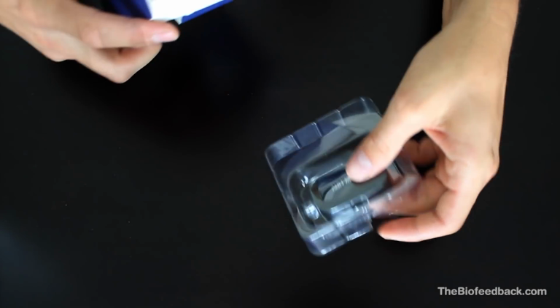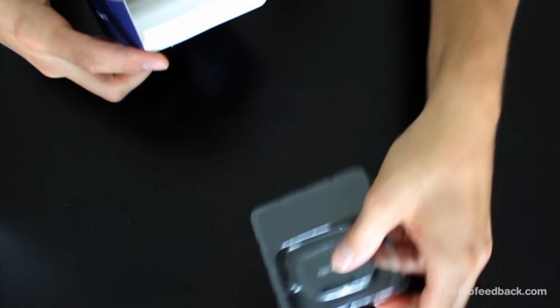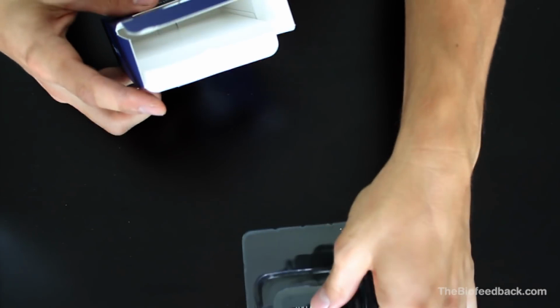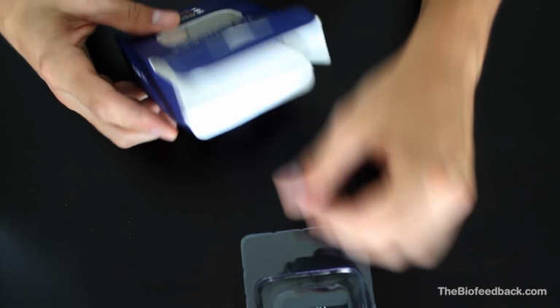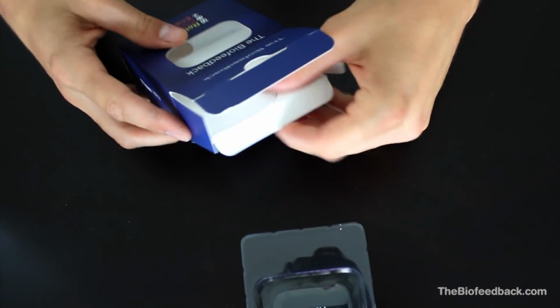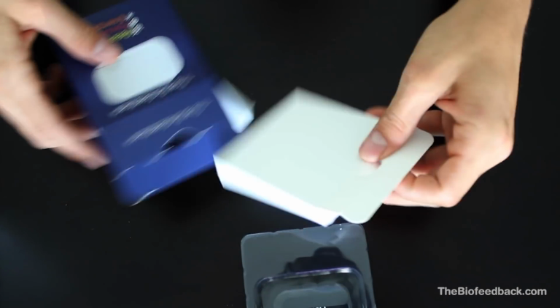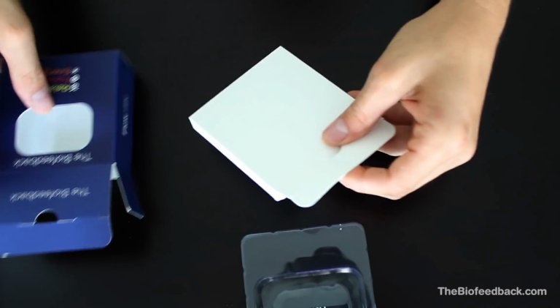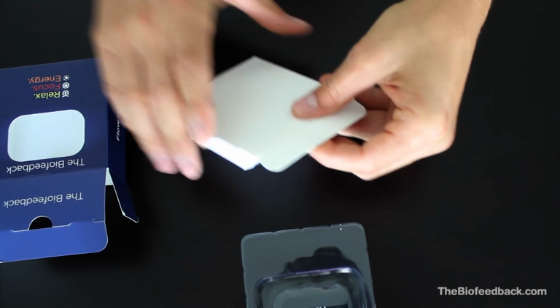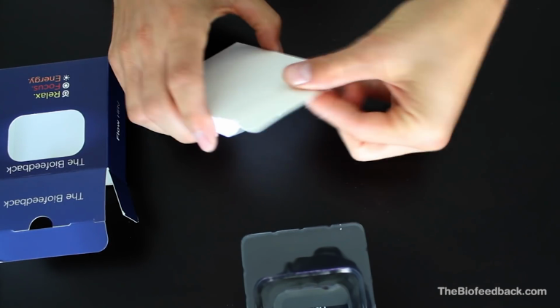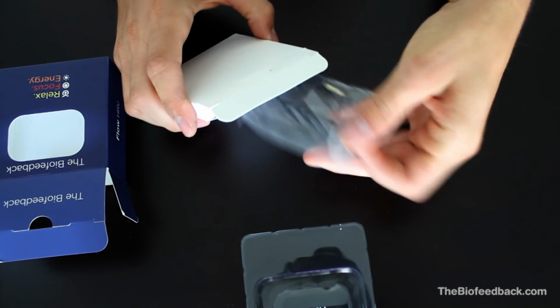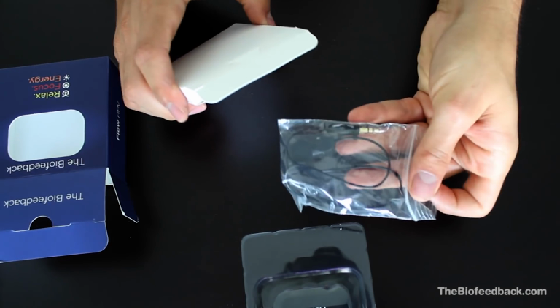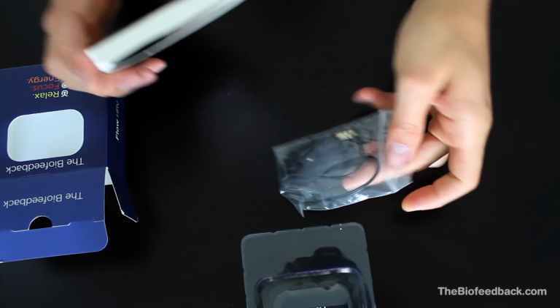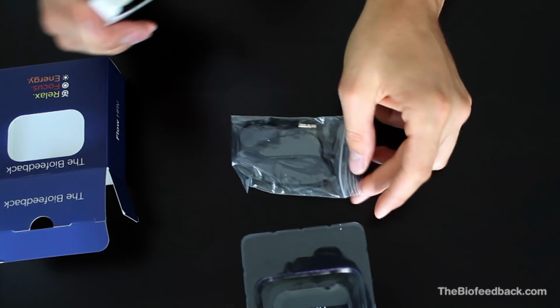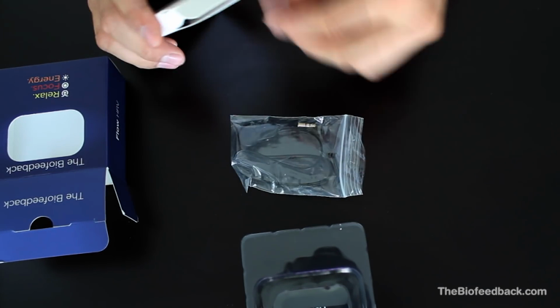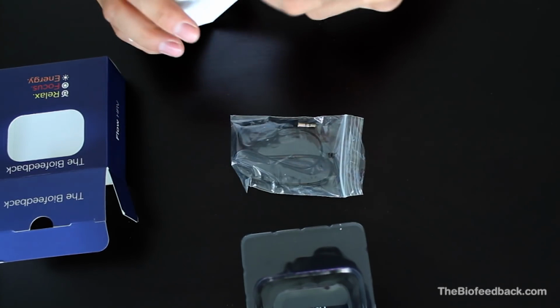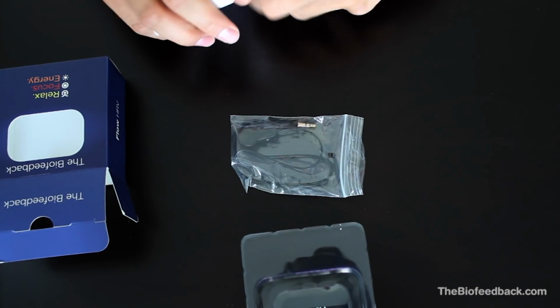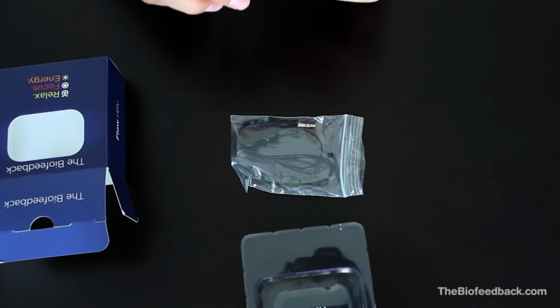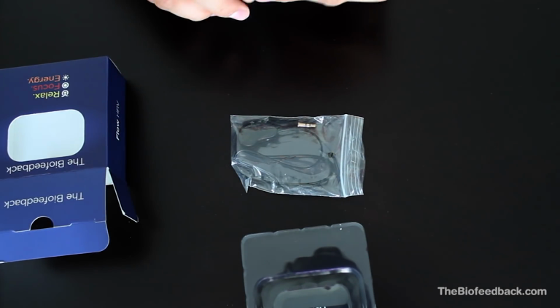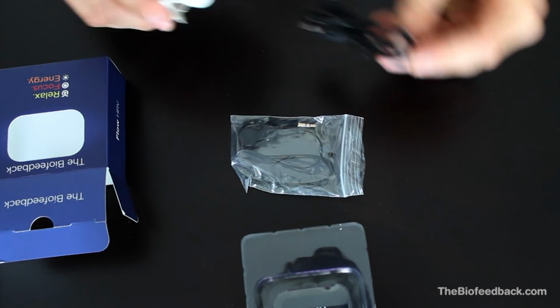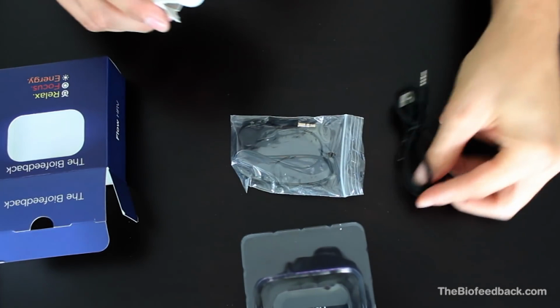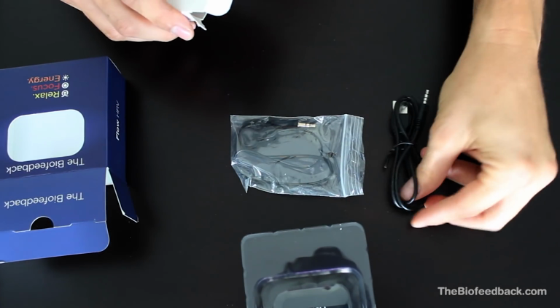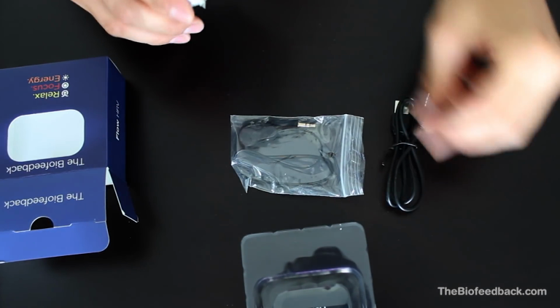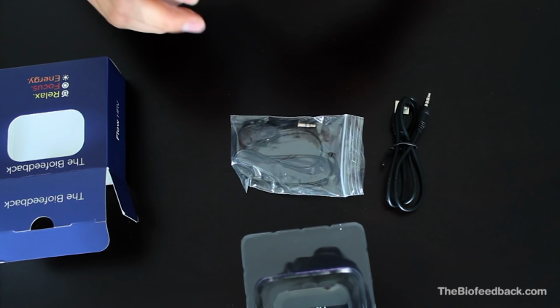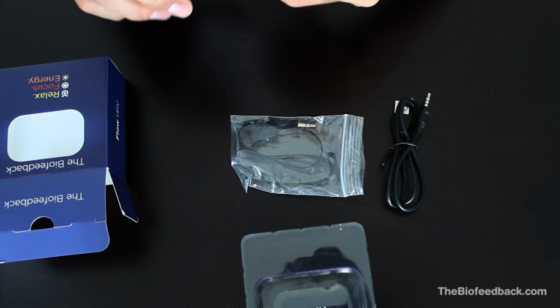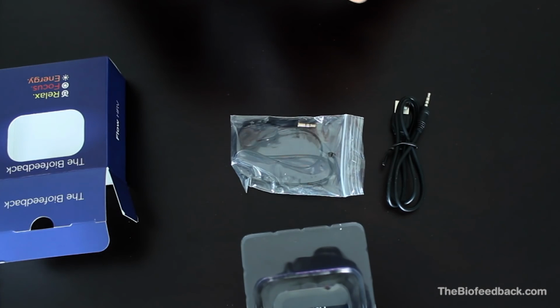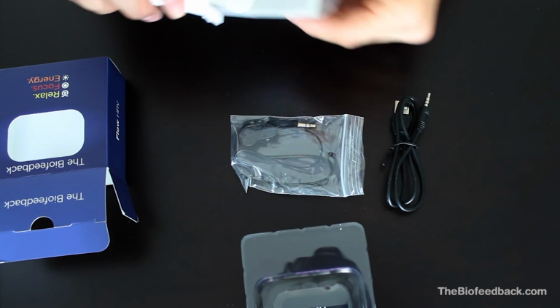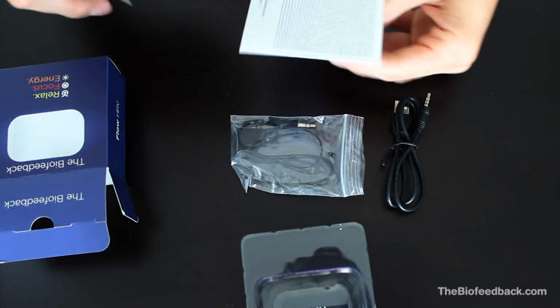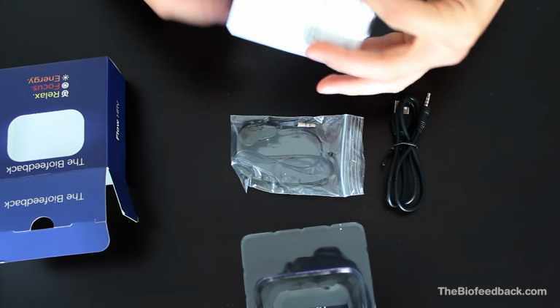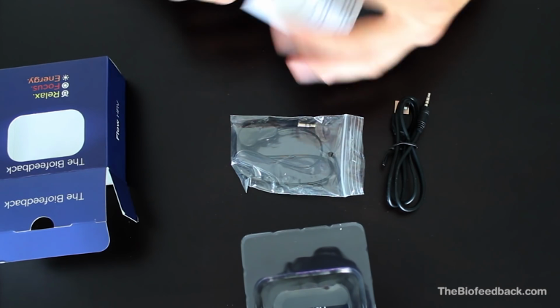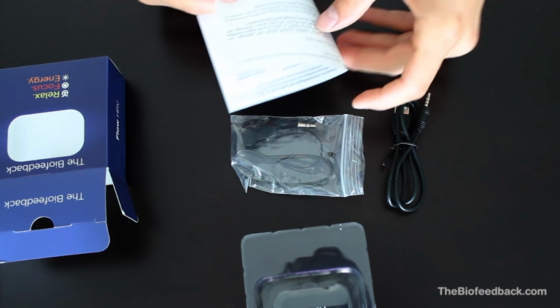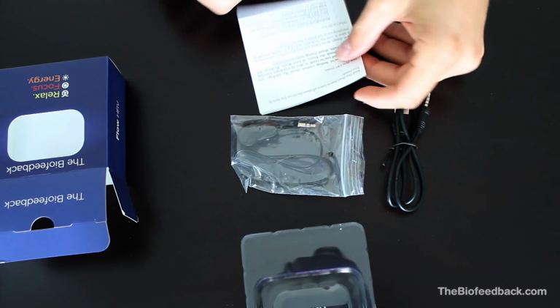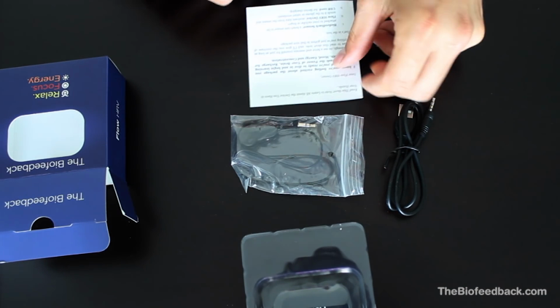Flow HRV device. Ear and finger sensor. Charging USB cord. Welcome letter and guarantee information.